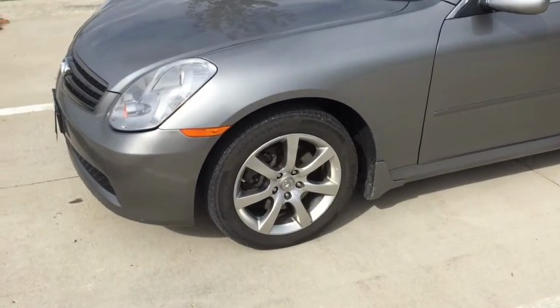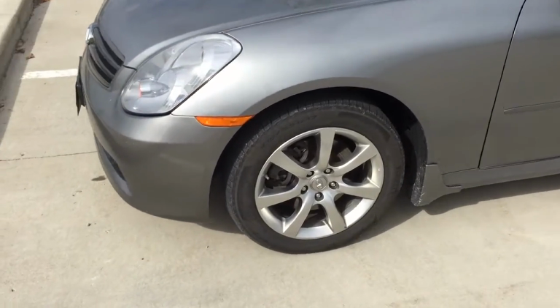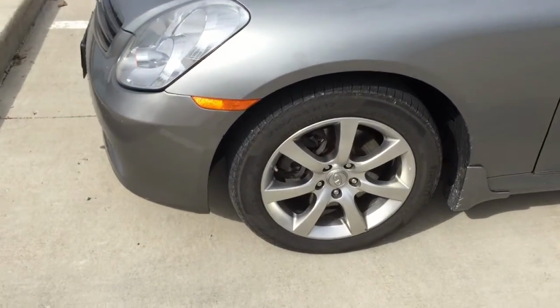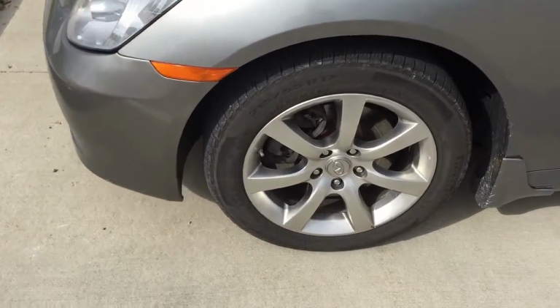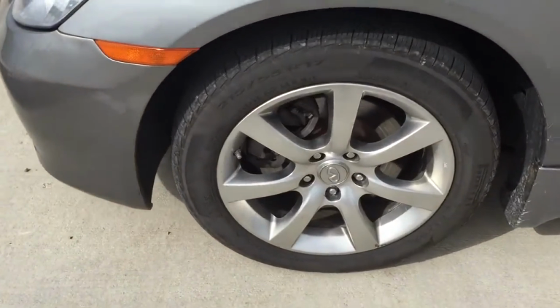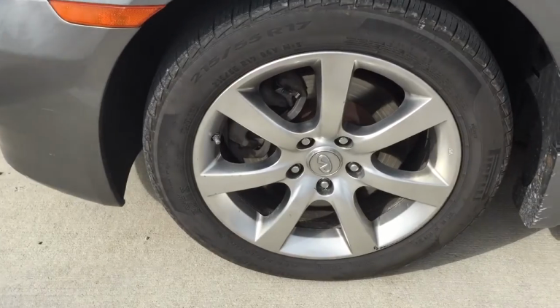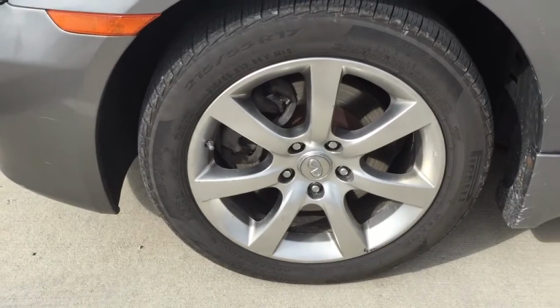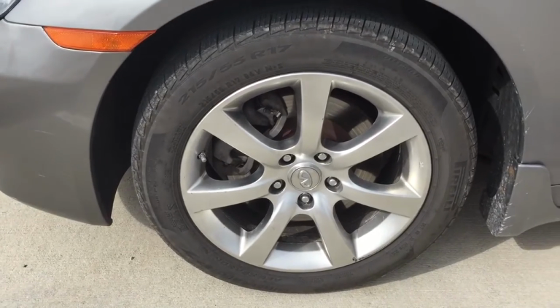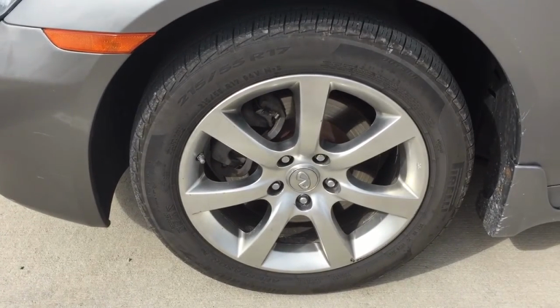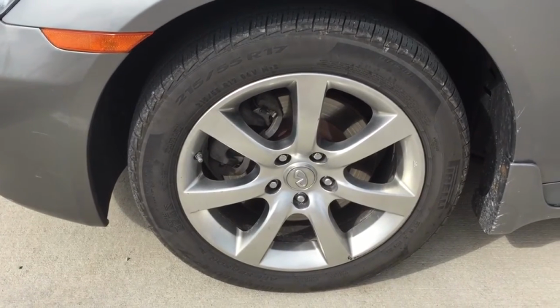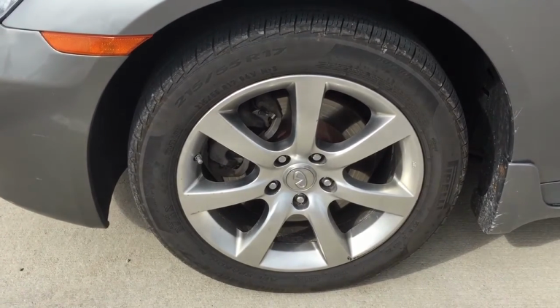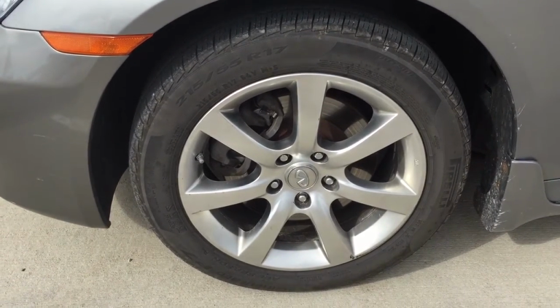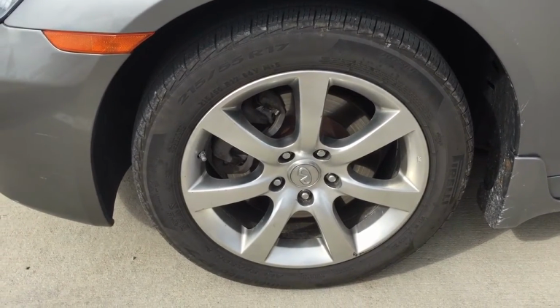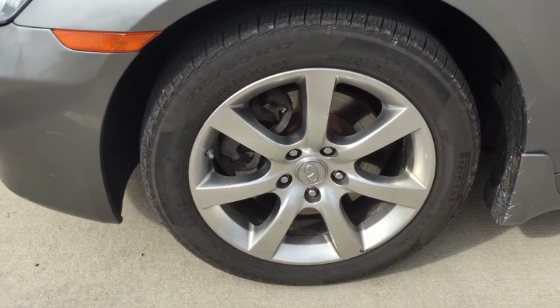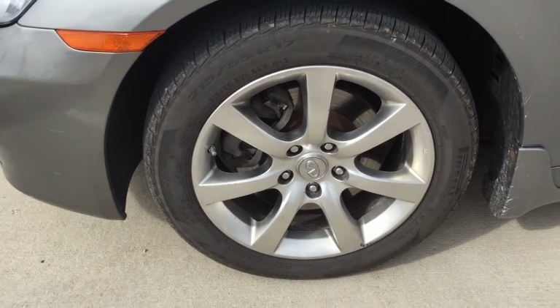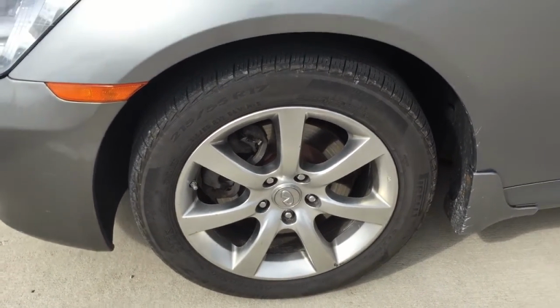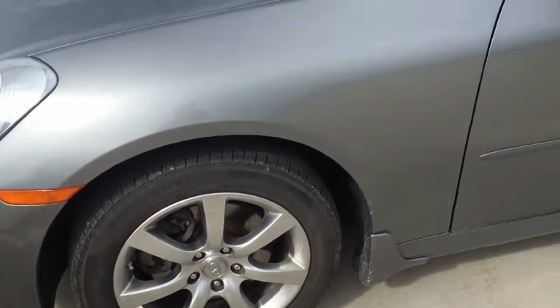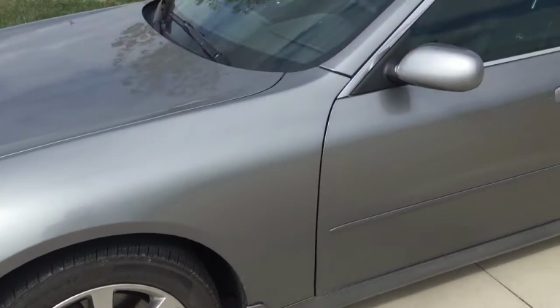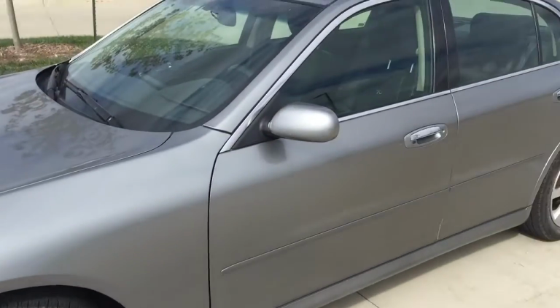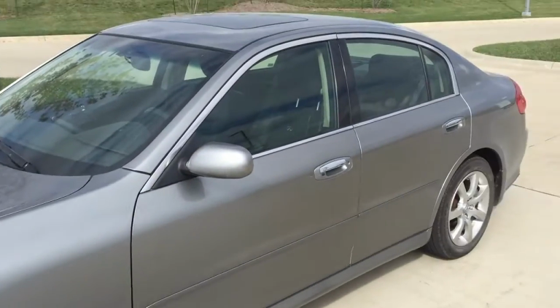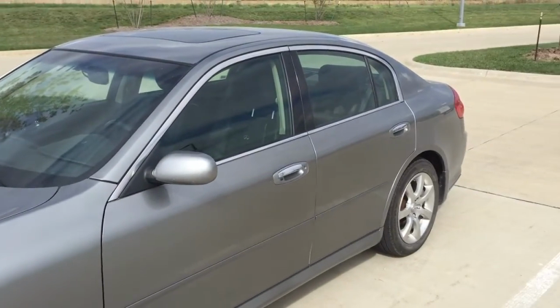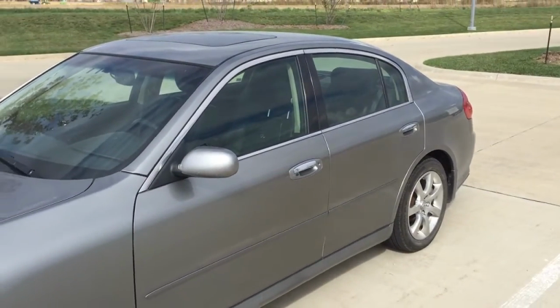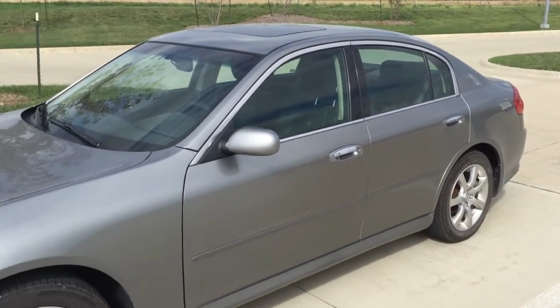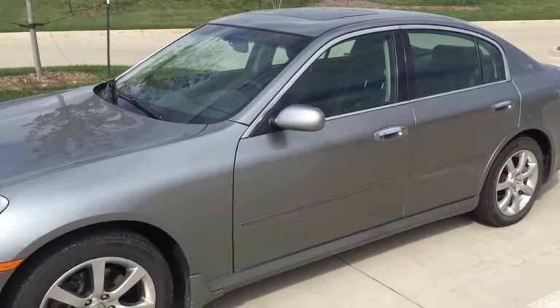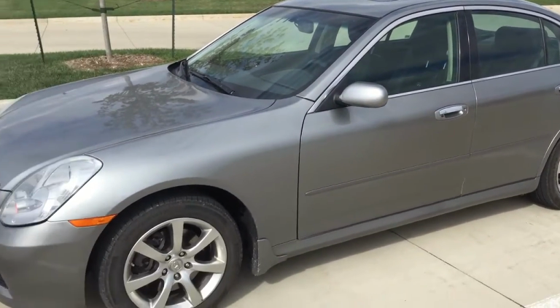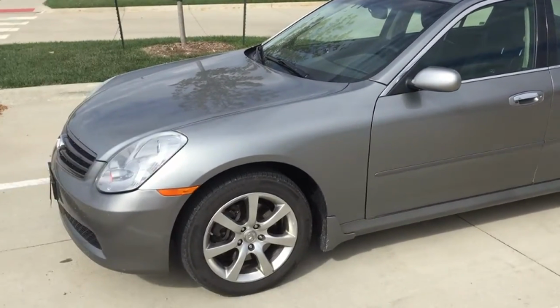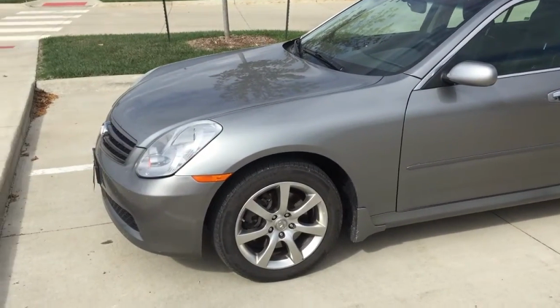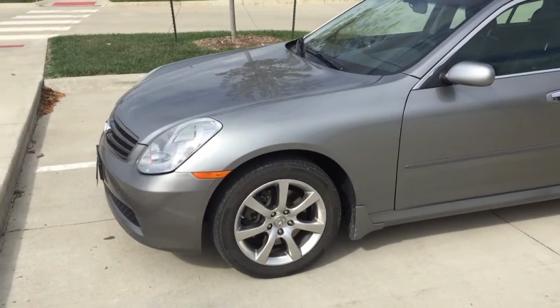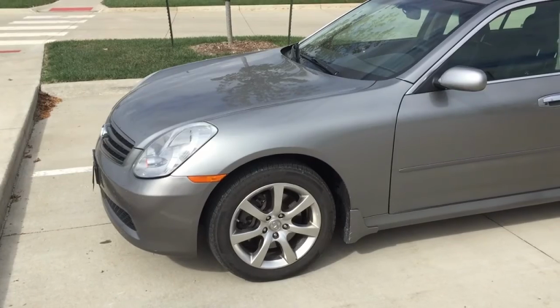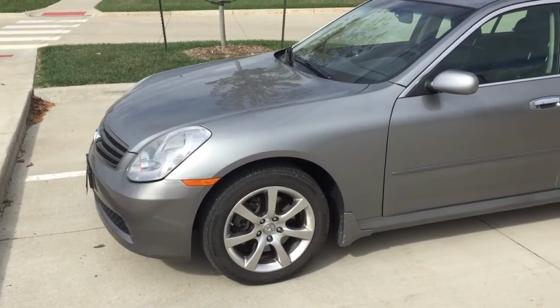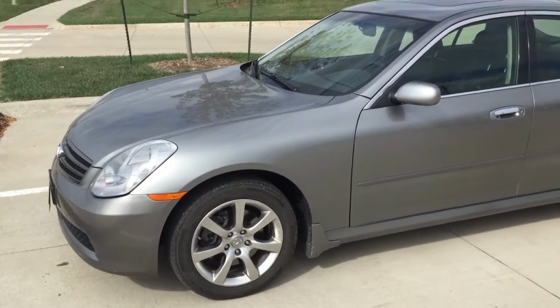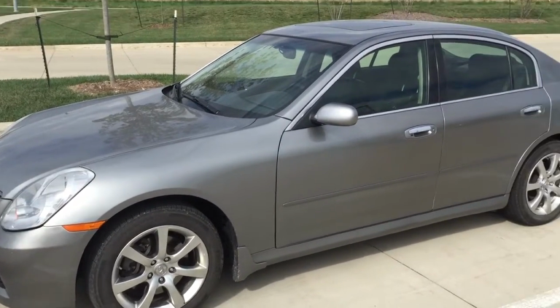Right now I have Pirelli Cinturato P7 All Season Plus tires on here, B rated. New brake pads and rotors were just completed. I have access to this car right now because my car is in the shop getting body work completed.